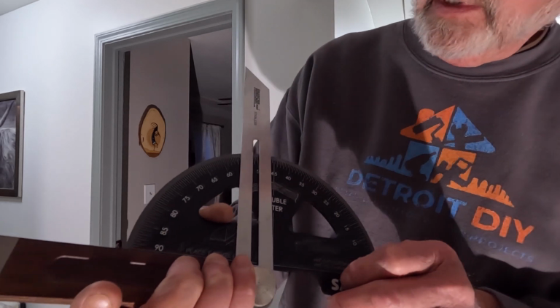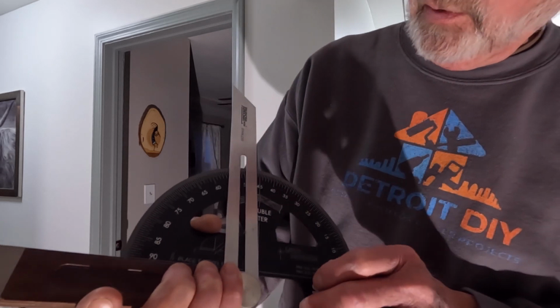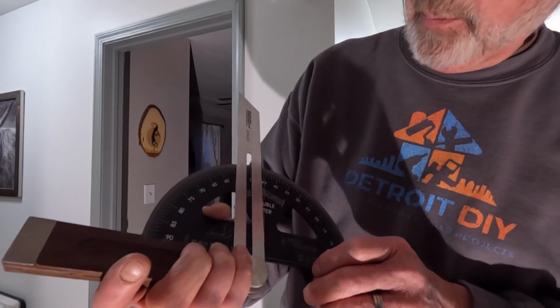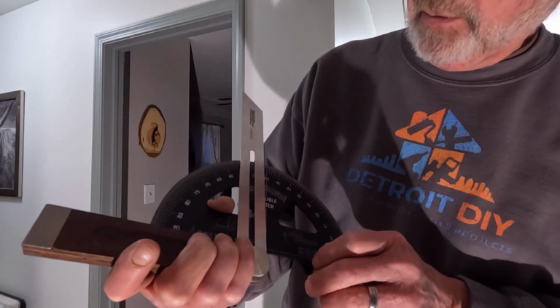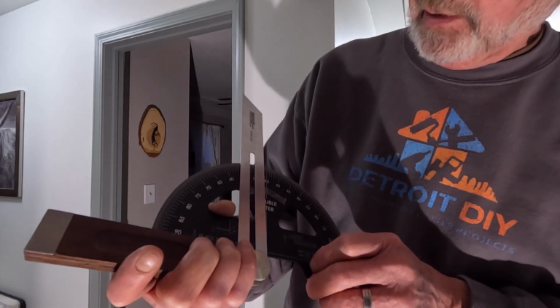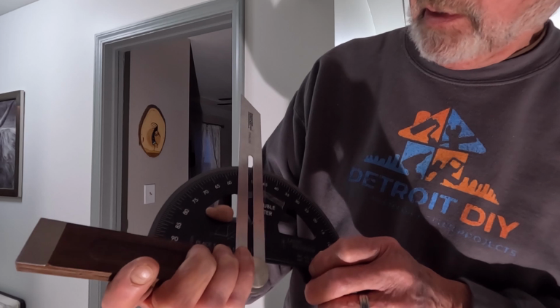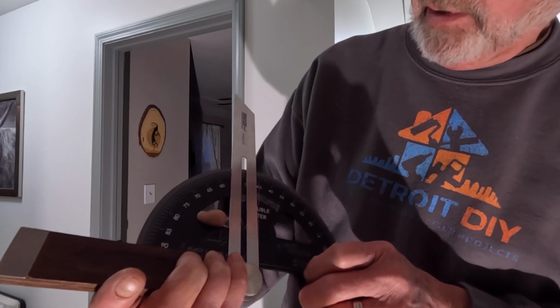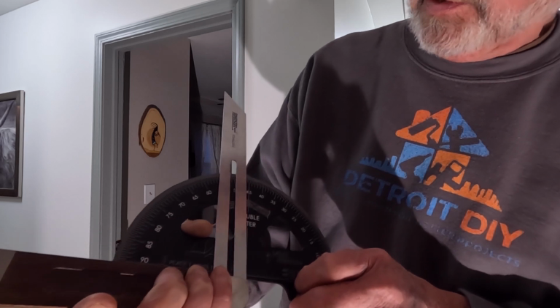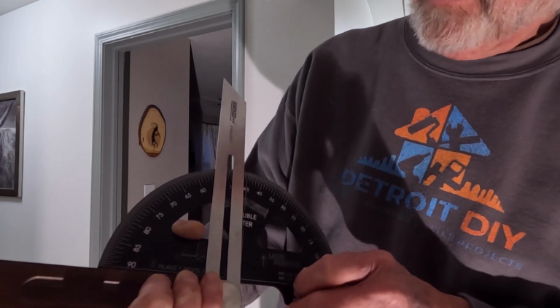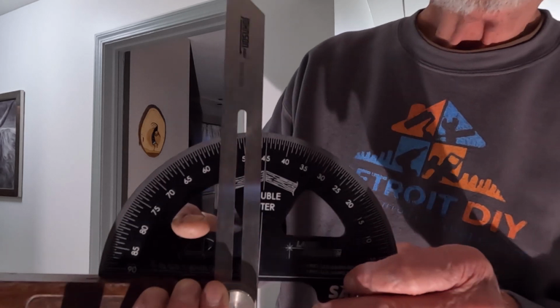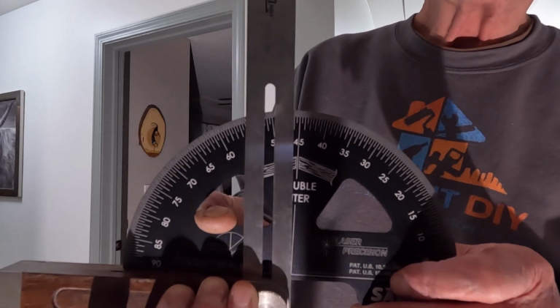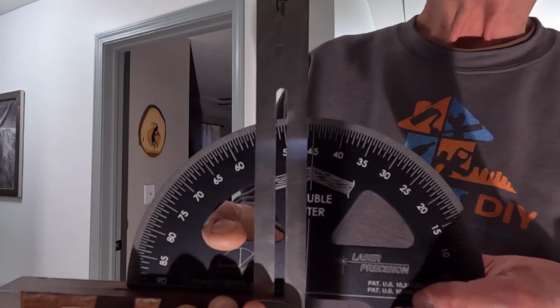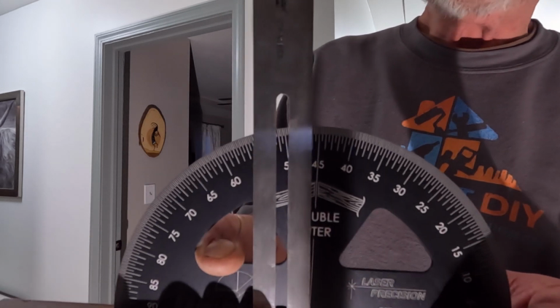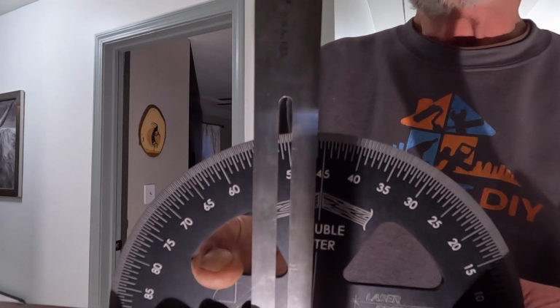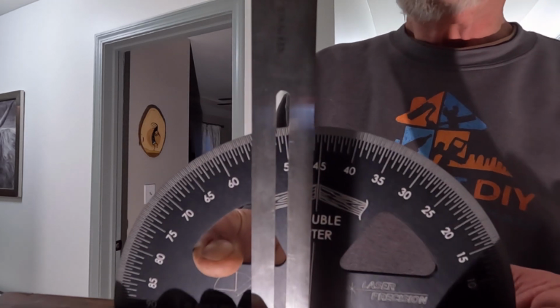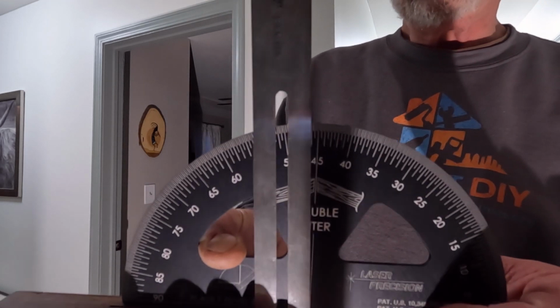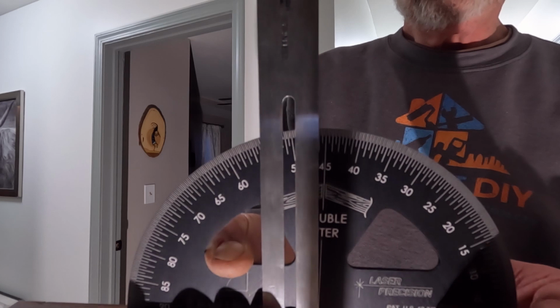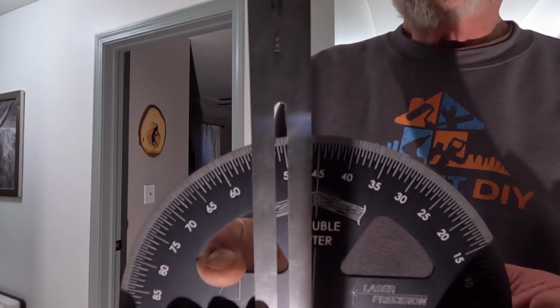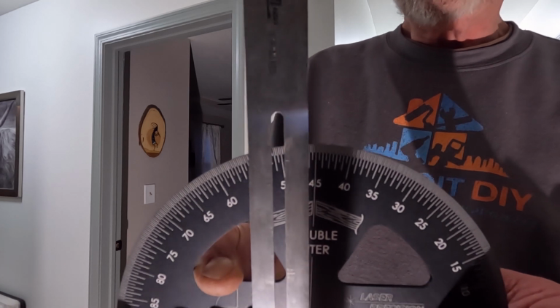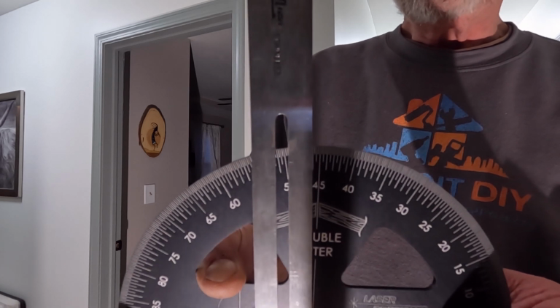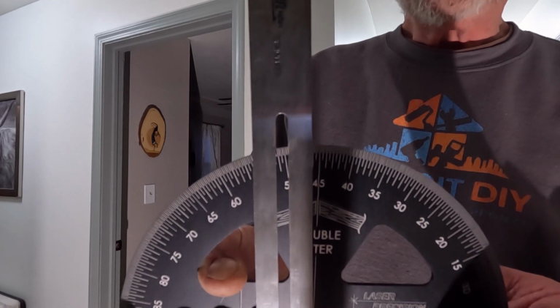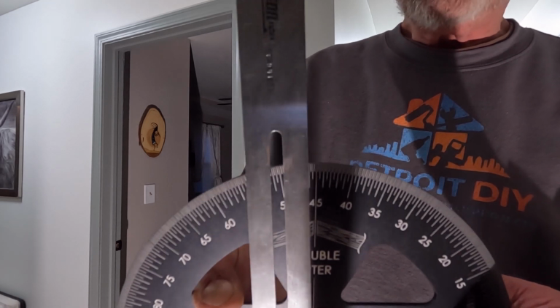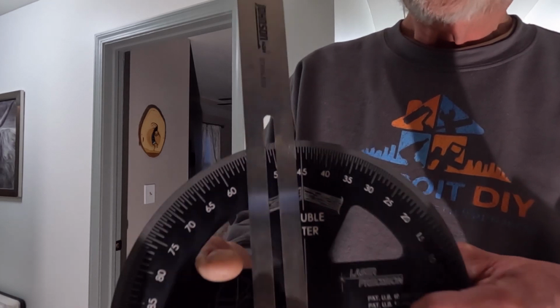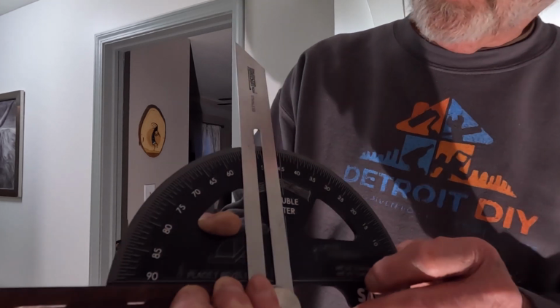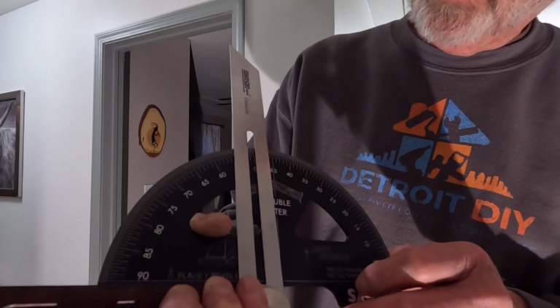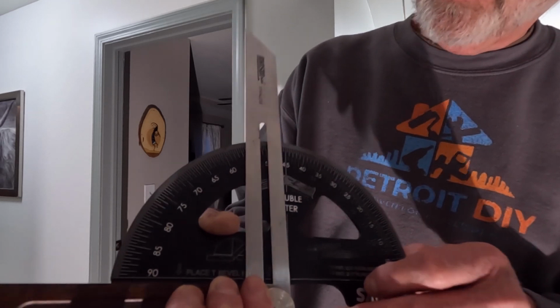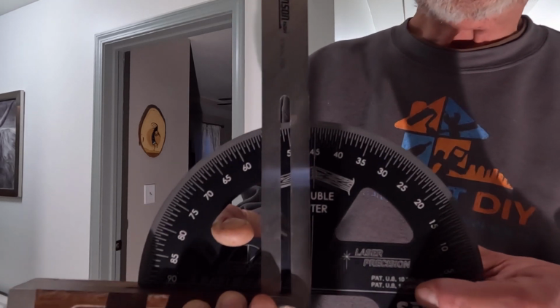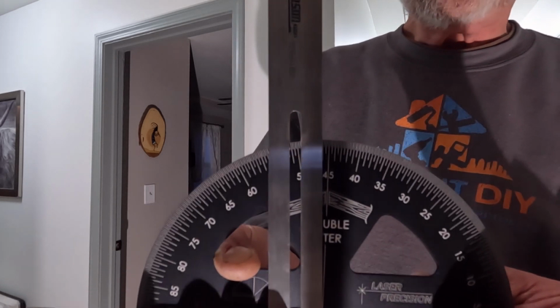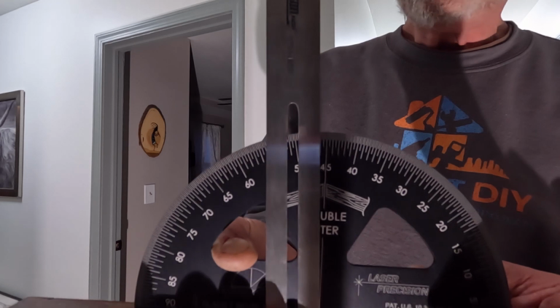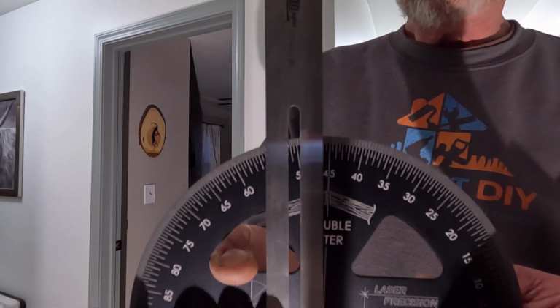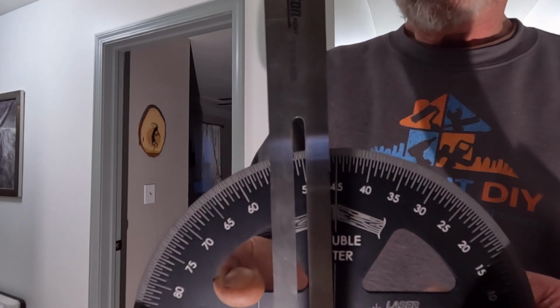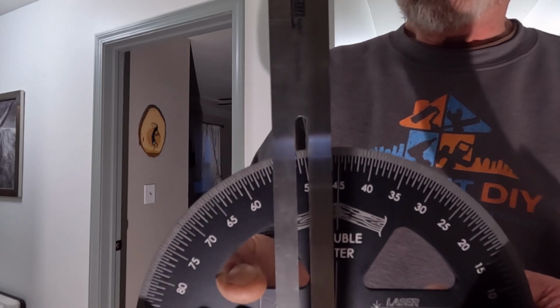And if you look up here, you can see that we are actually 46 degrees — not 45 degrees, it's 46. So we've set our miter saw wrong right from the very beginning.